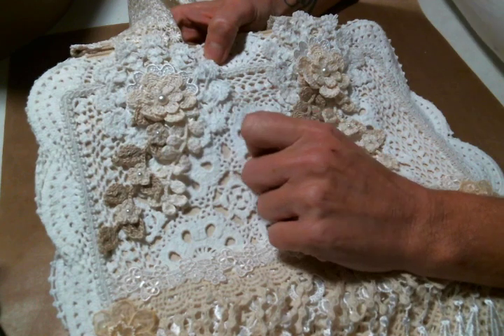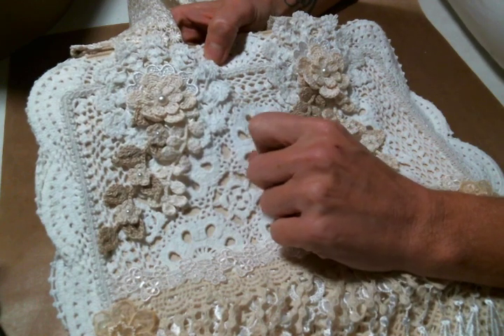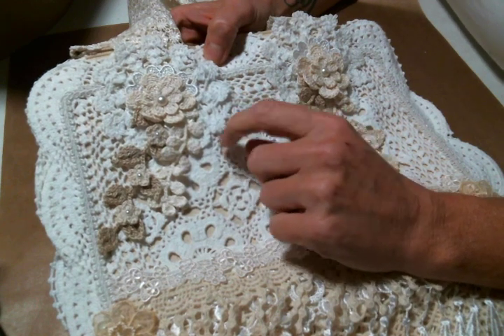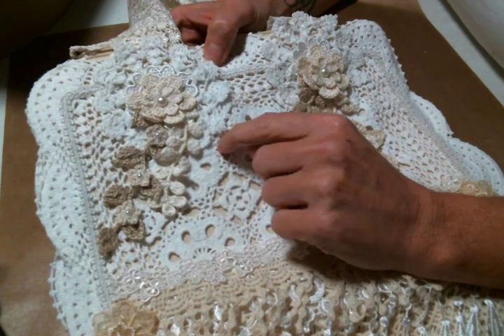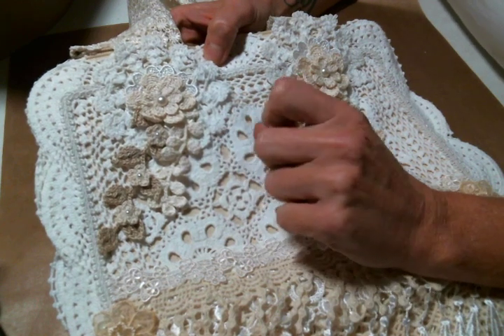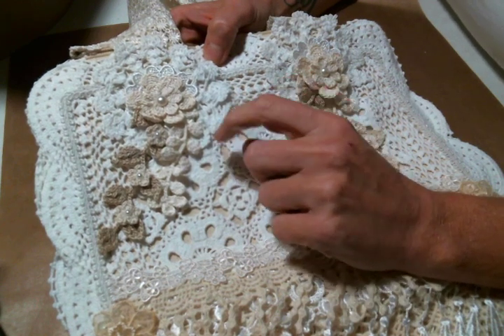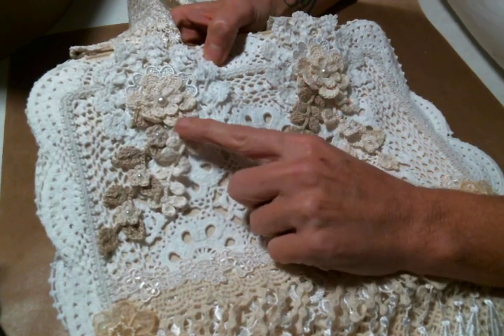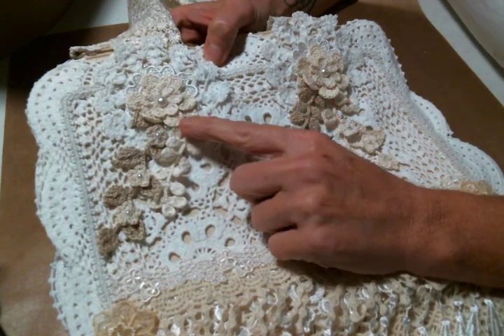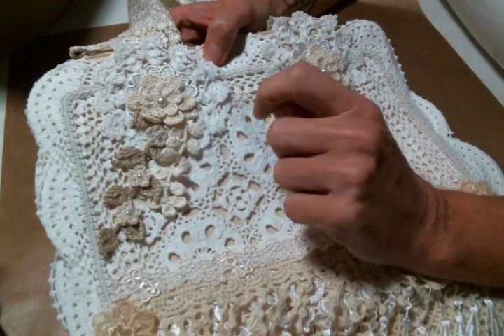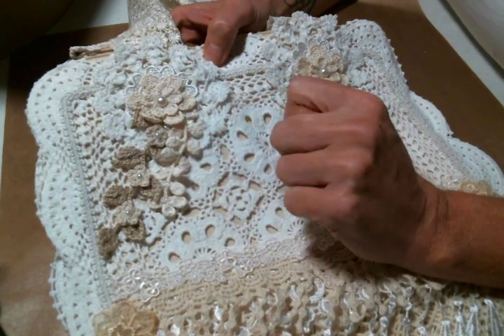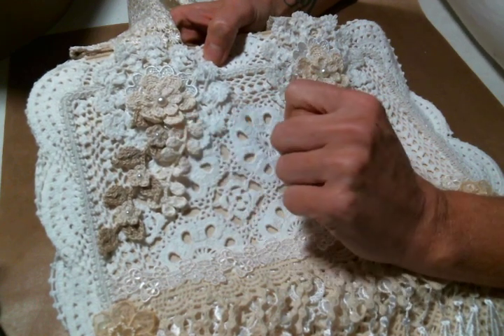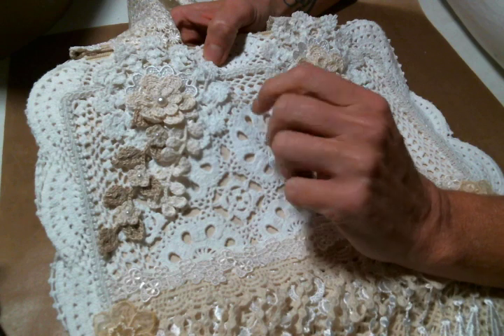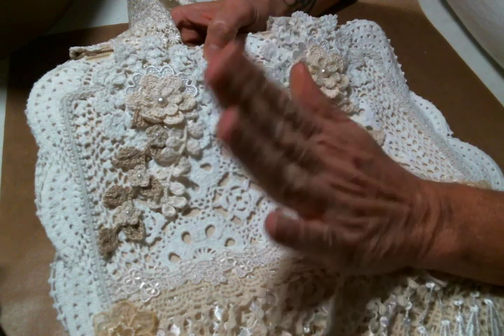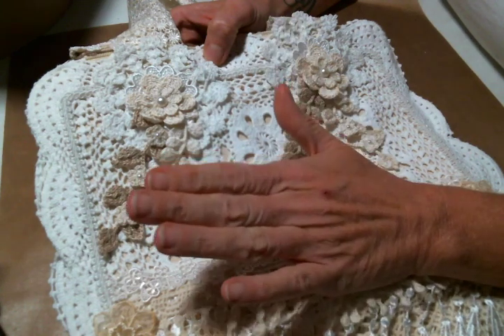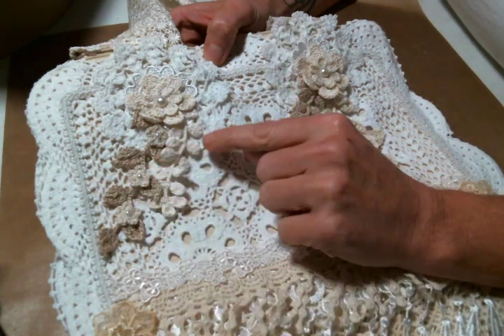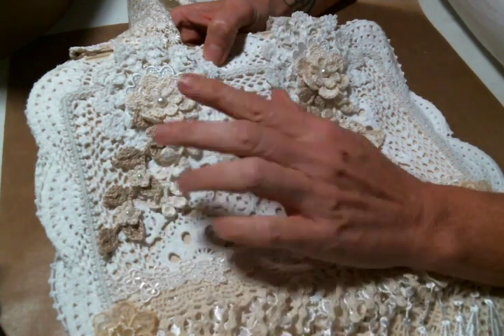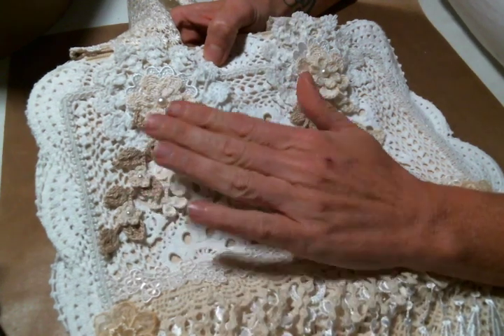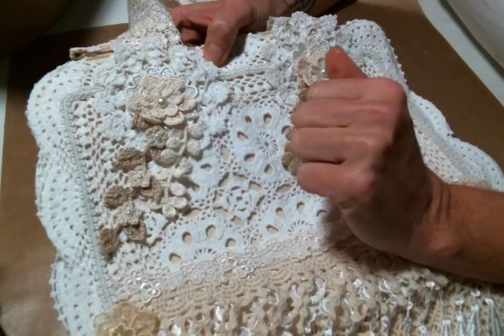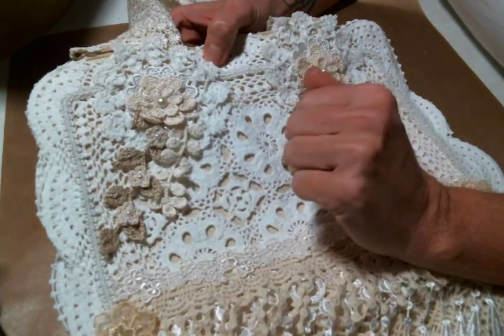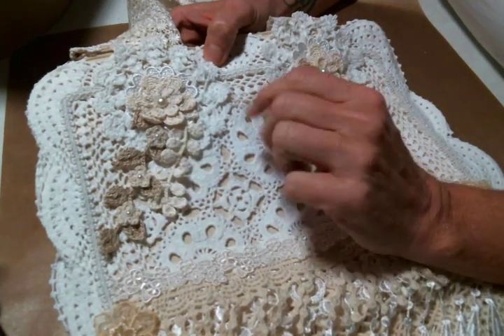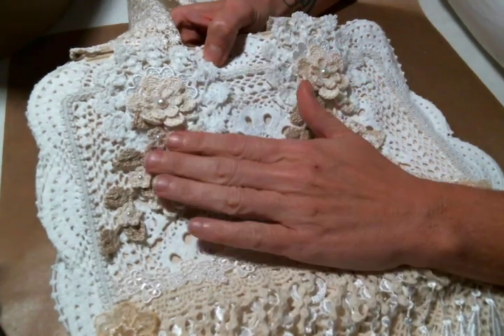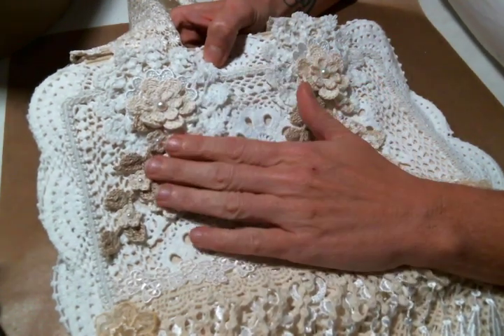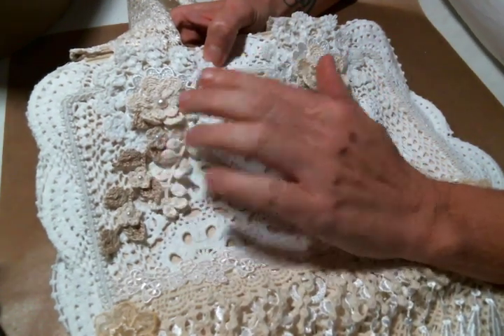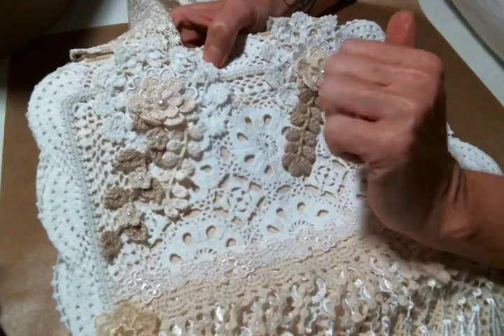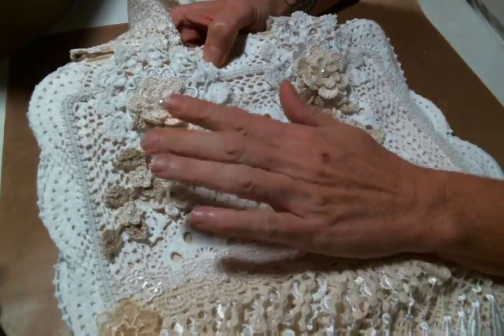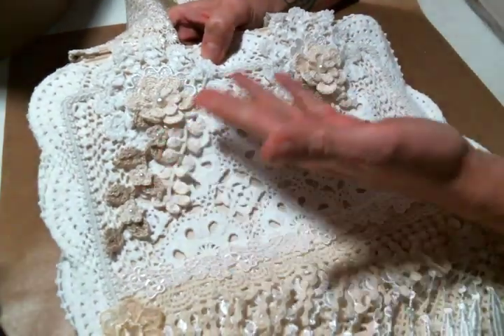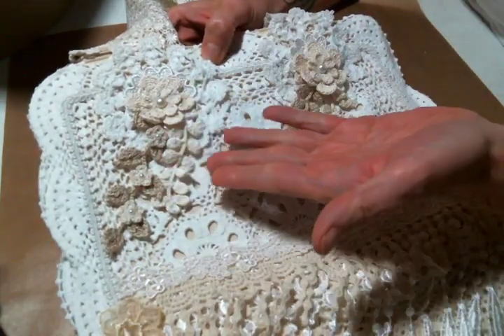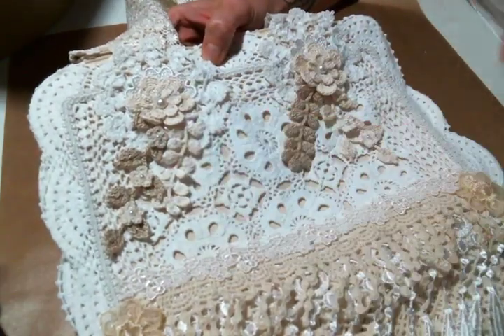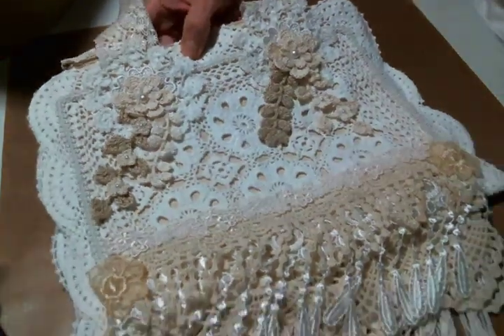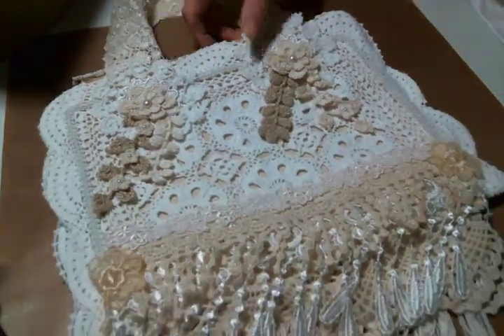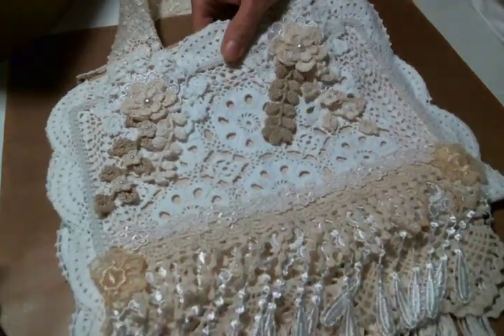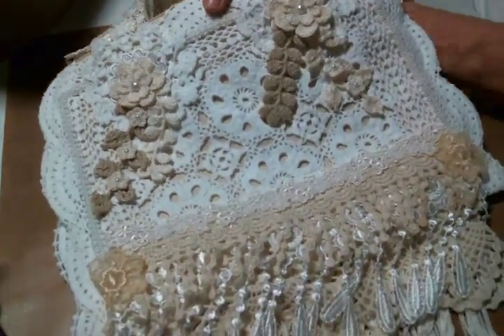I love these — I did not make these — but it has inspired me to learn how to crochet. So I have been practicing crochet and making a few doilies, and I'm excited about that because I love these and I want to be able to make these myself because they're beautiful.